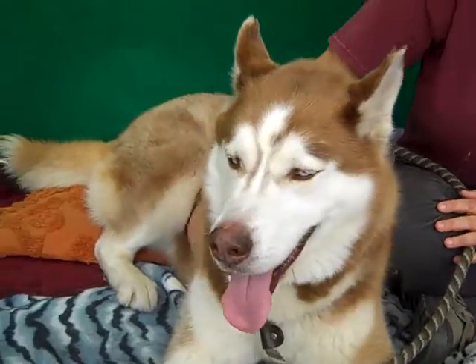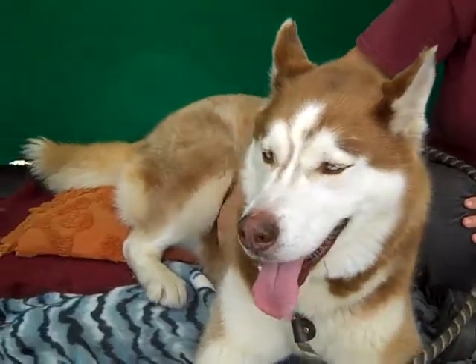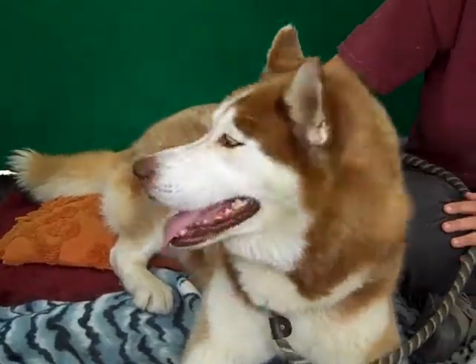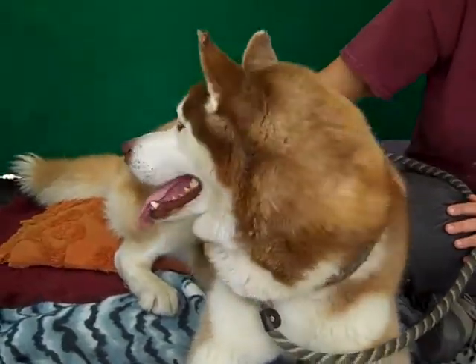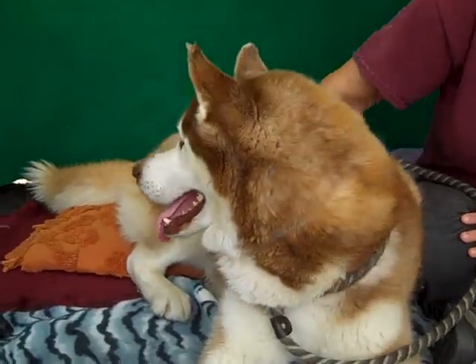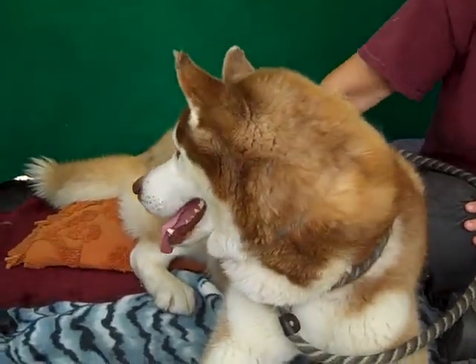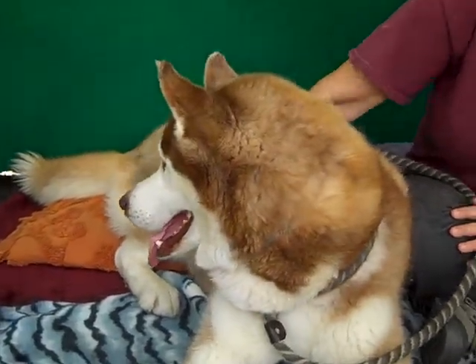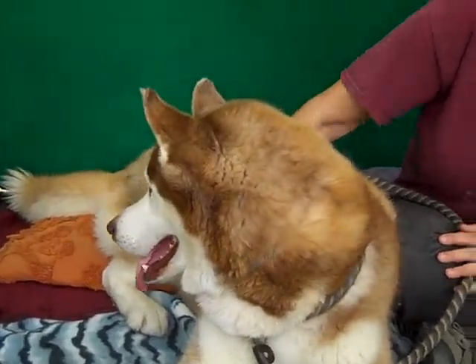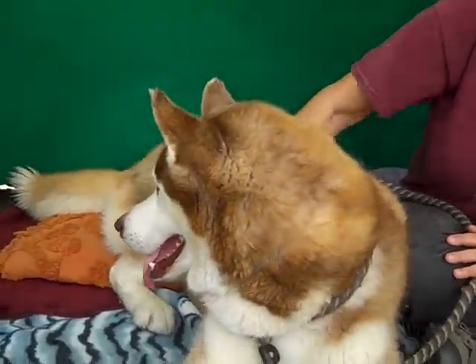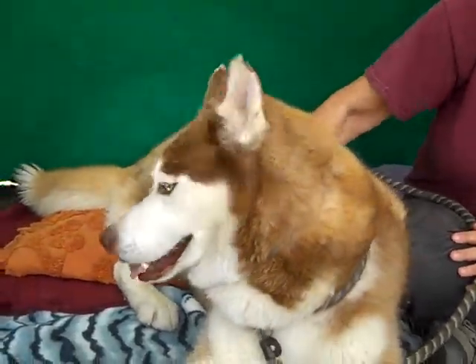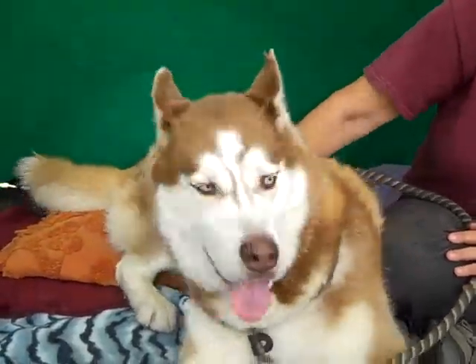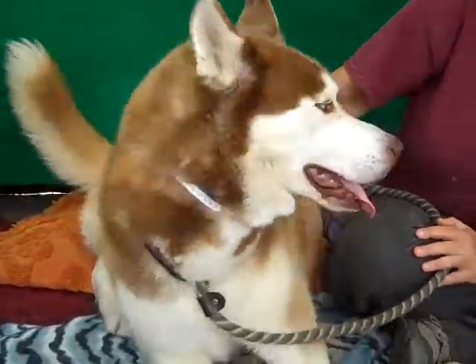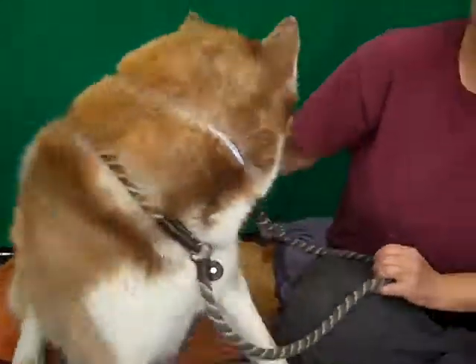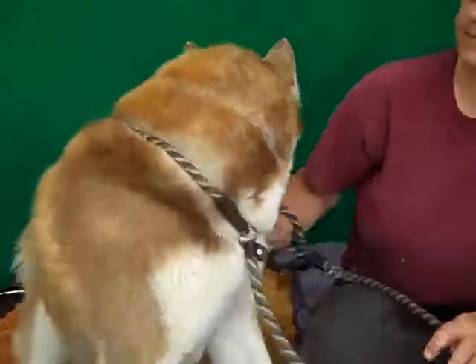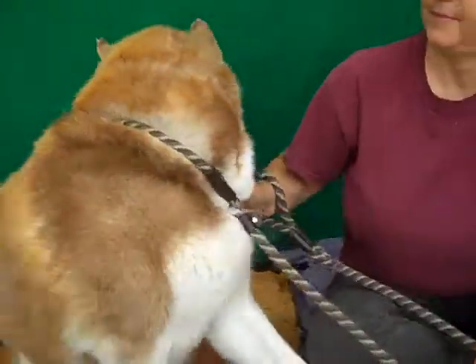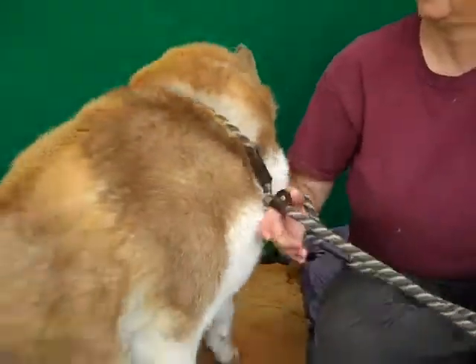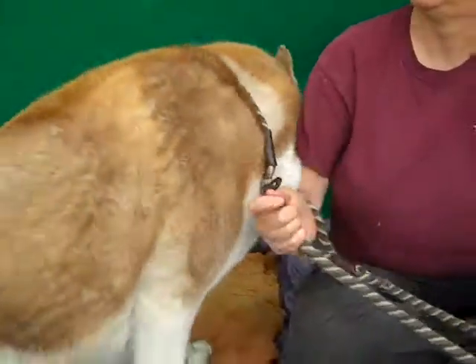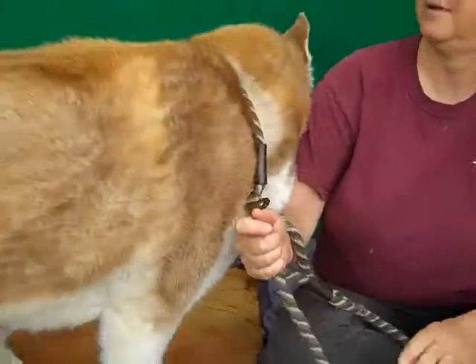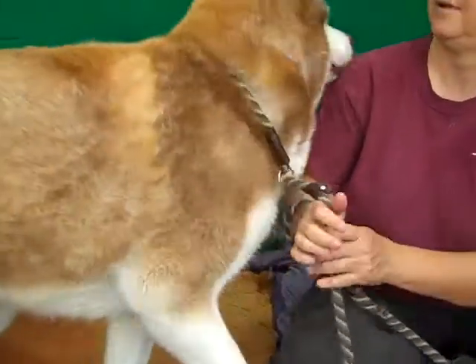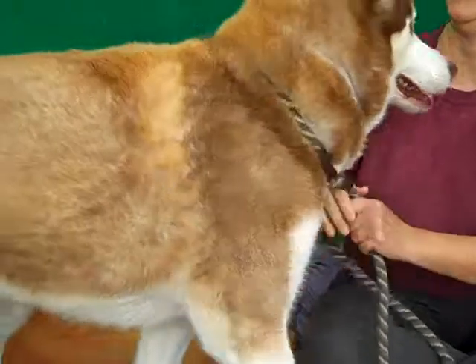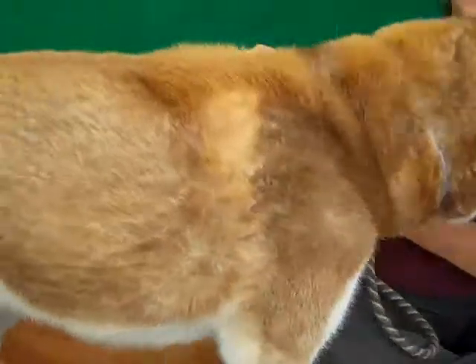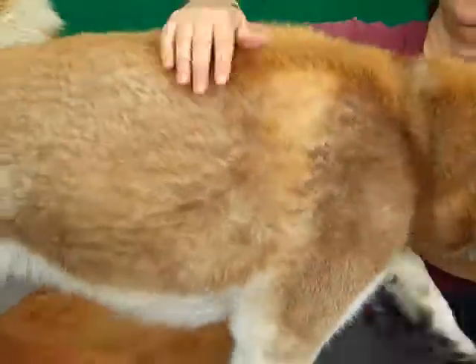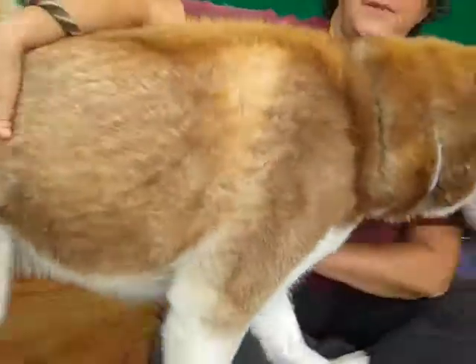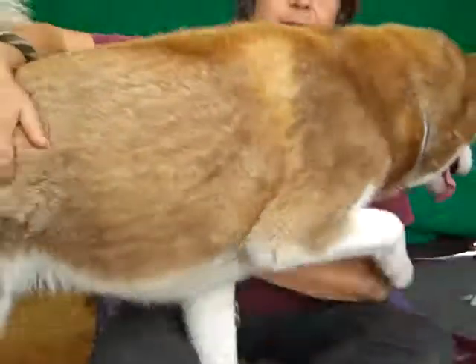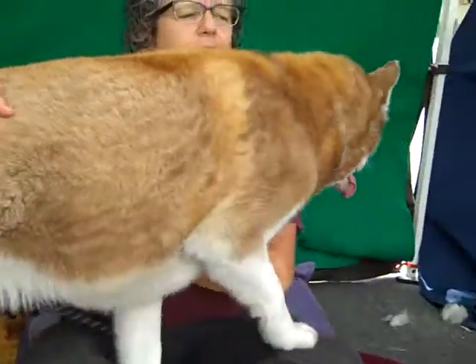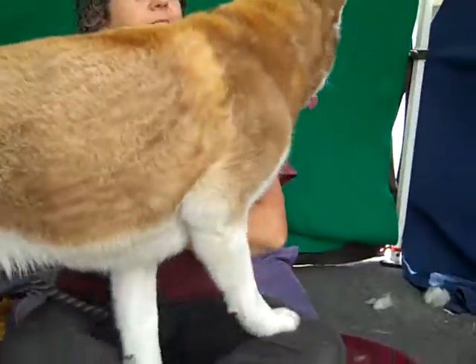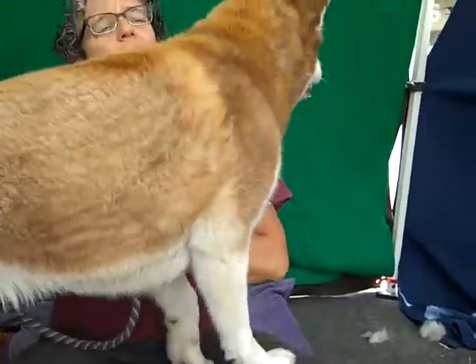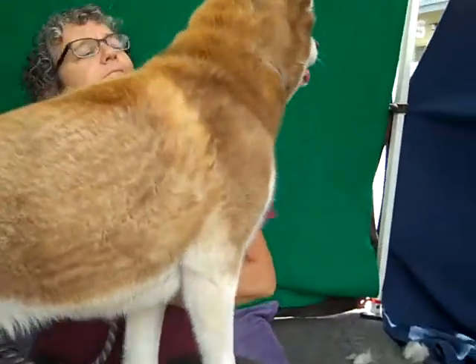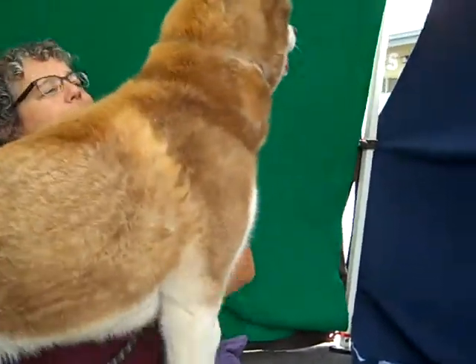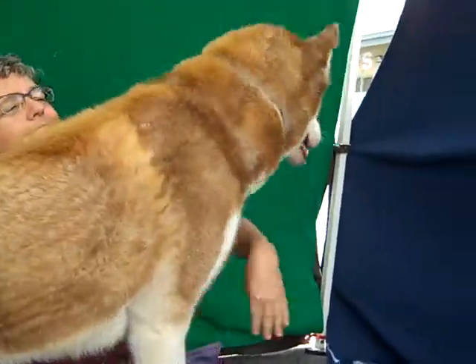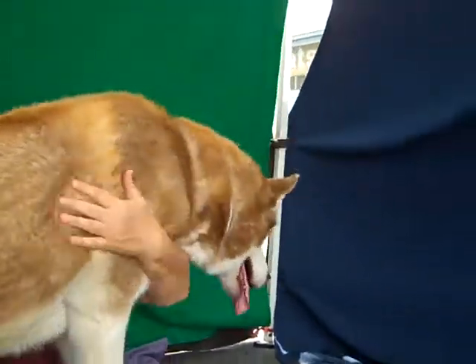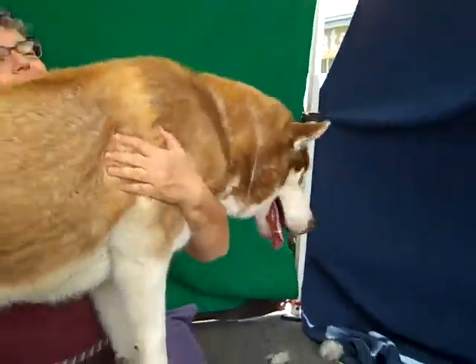Come down to the Baldwin Park shelter and visit Klondike. His ID number is A4931479.